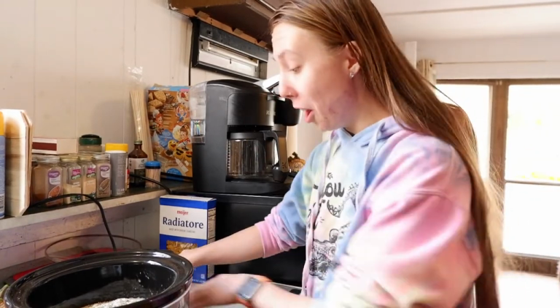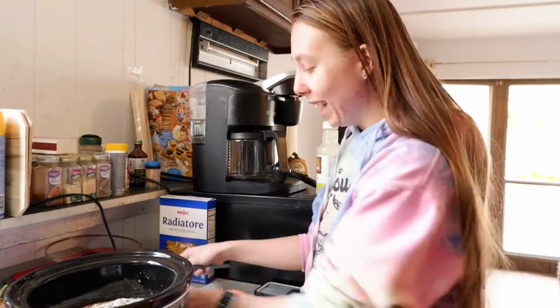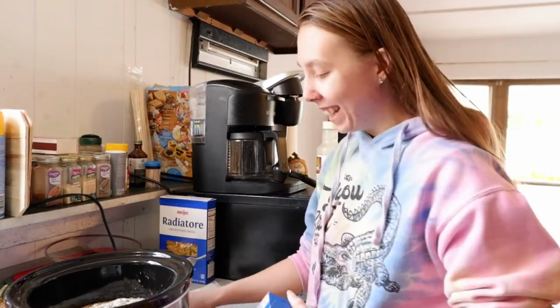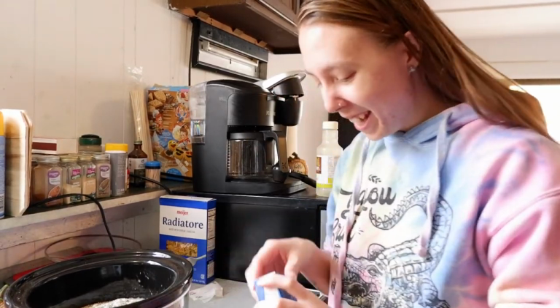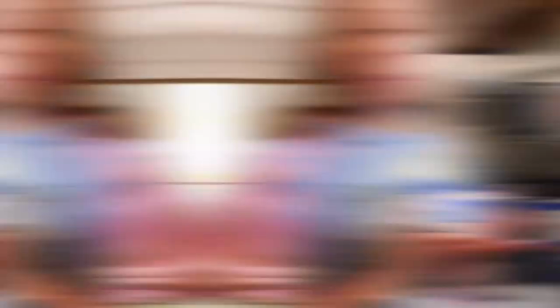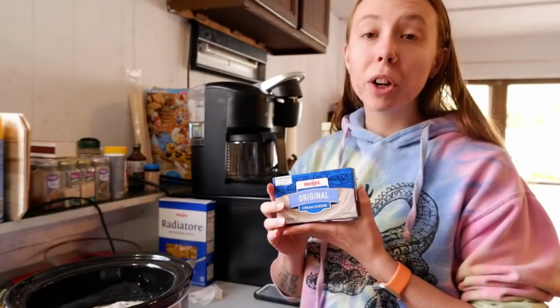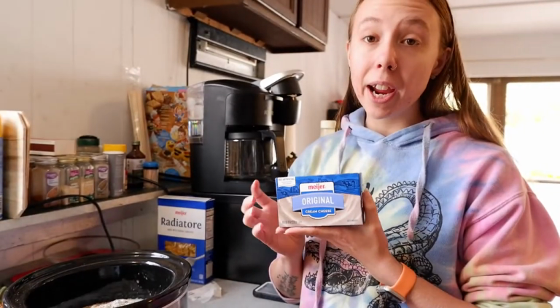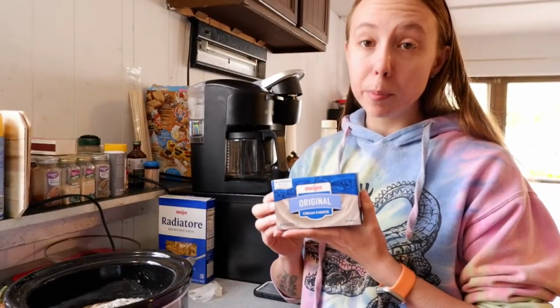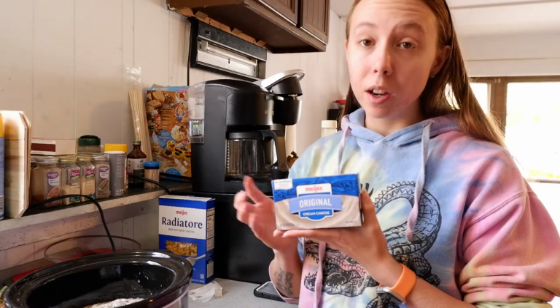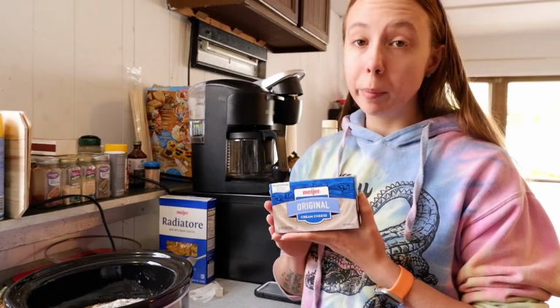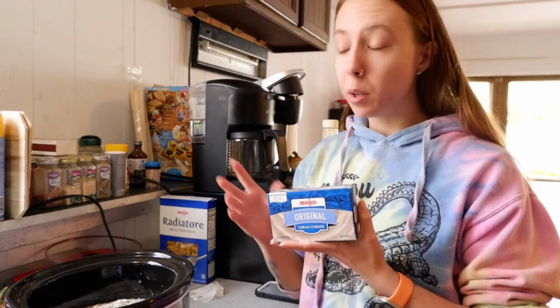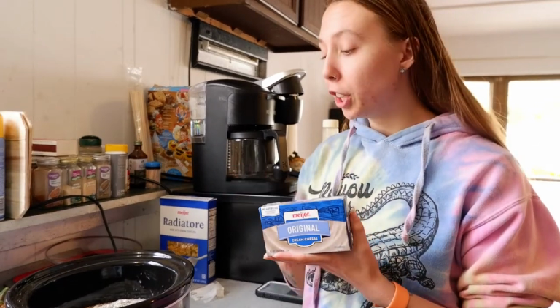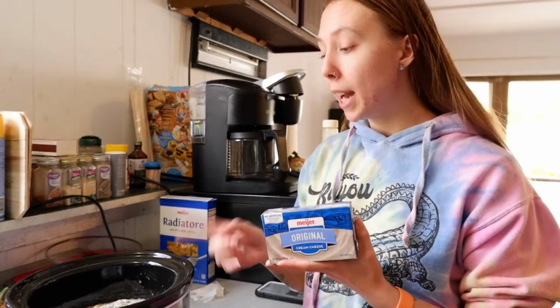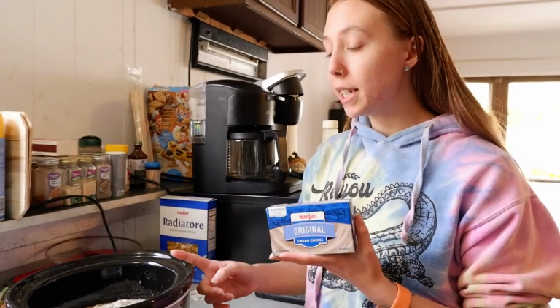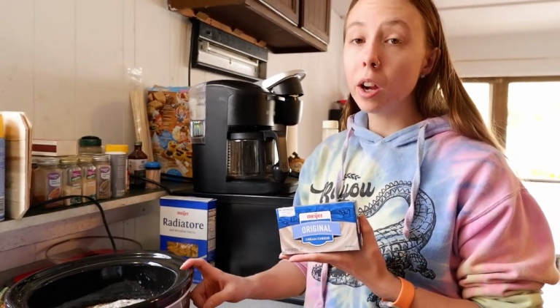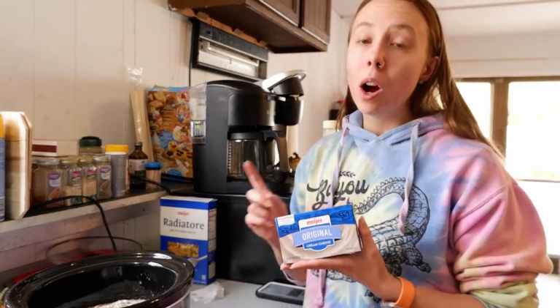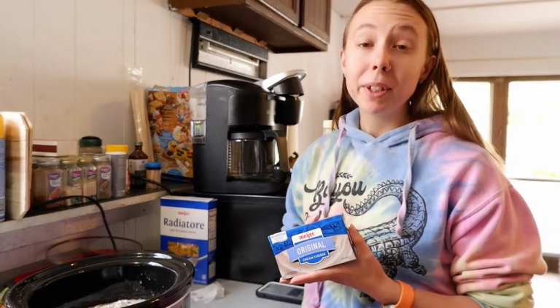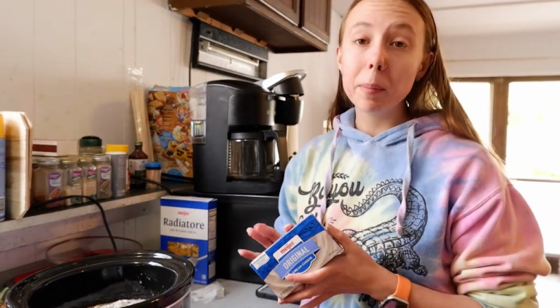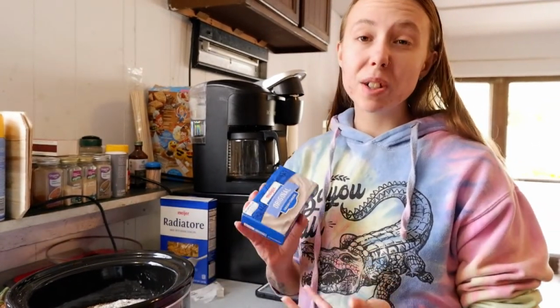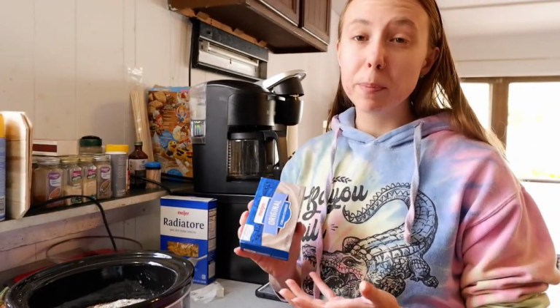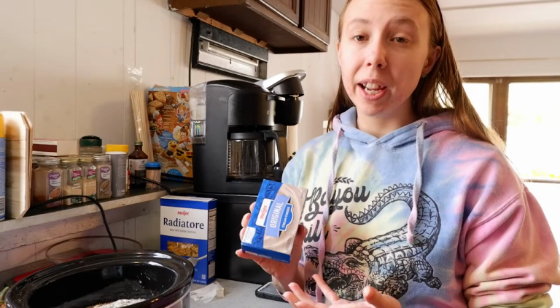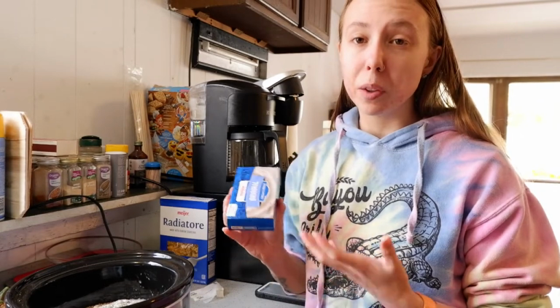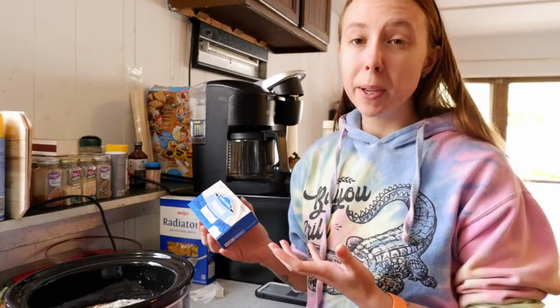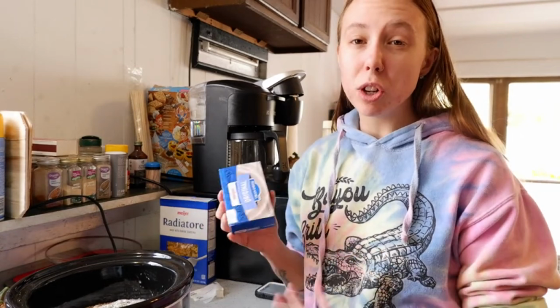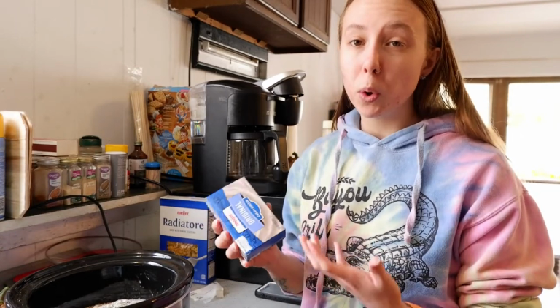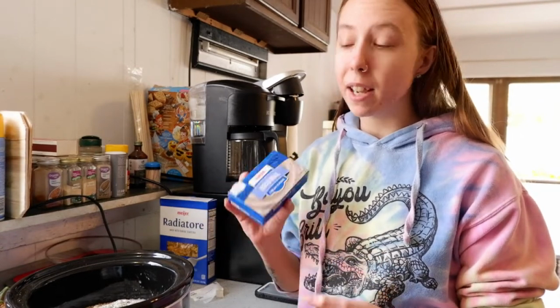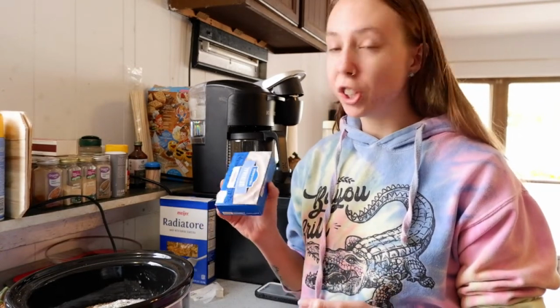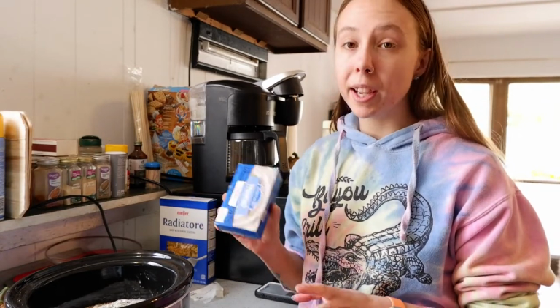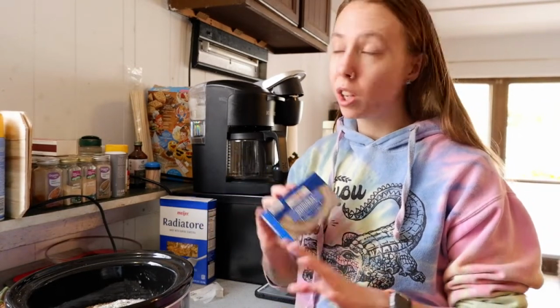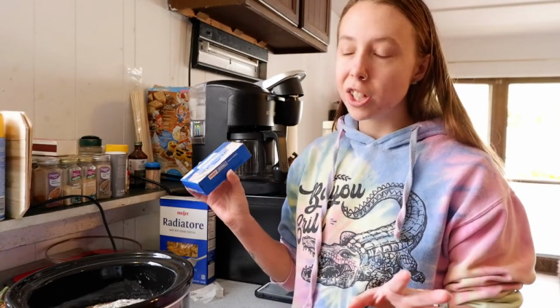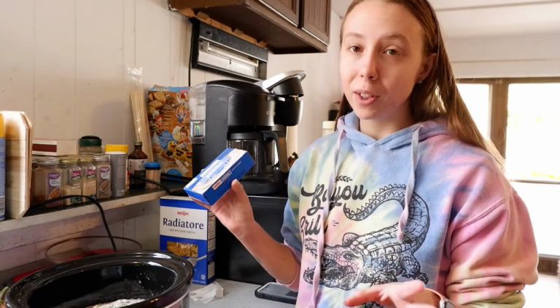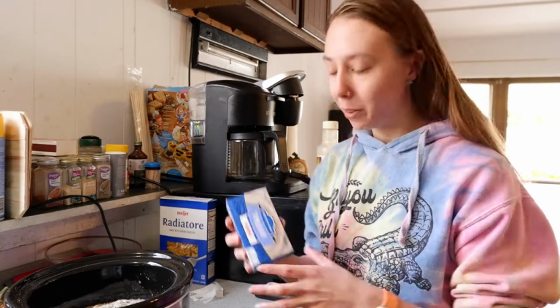Now we're going to take our 8-ounce block of cream cheese and cube it and add it in here. I'm cubing it because it just melts better in the recipe — I've tried it both ways and cubing it is definitely the way to go.